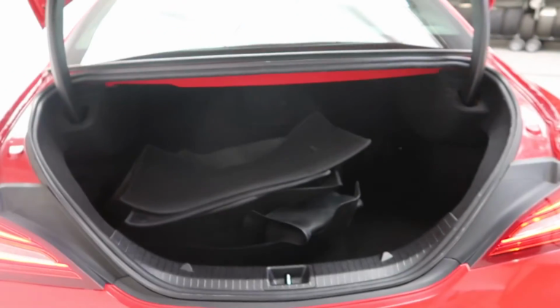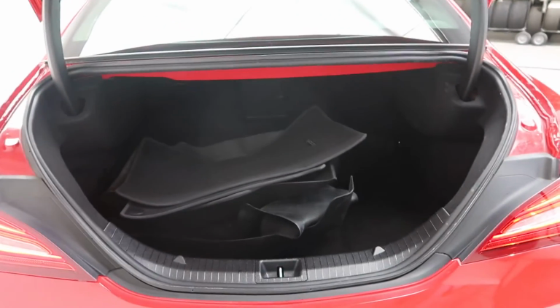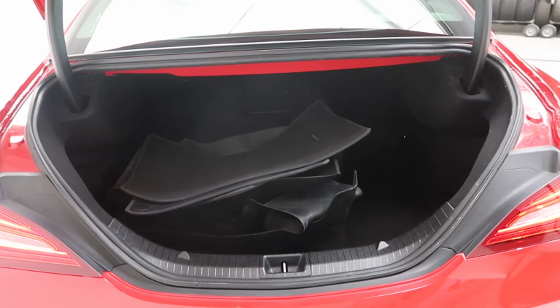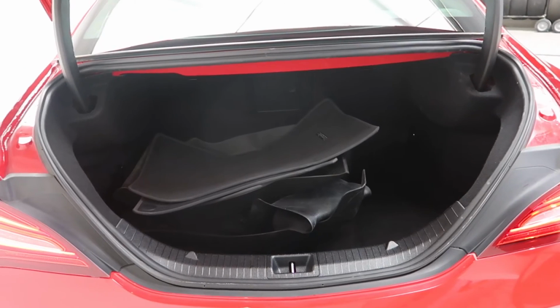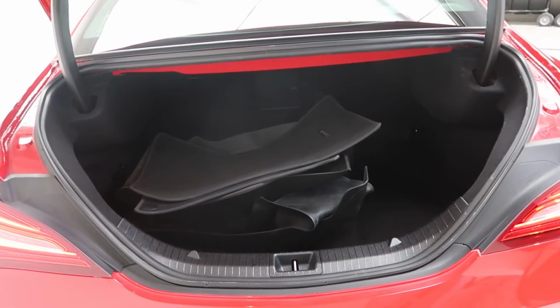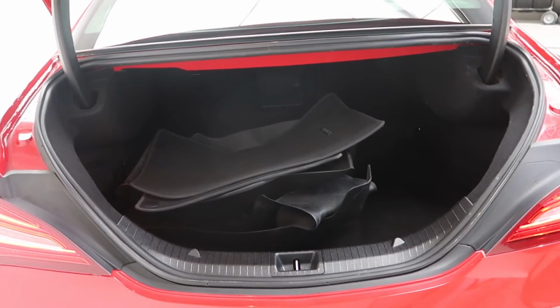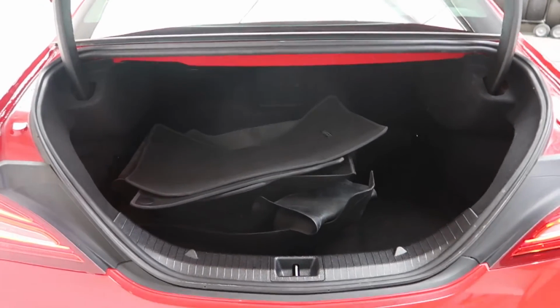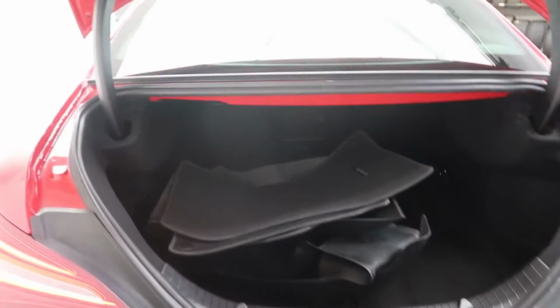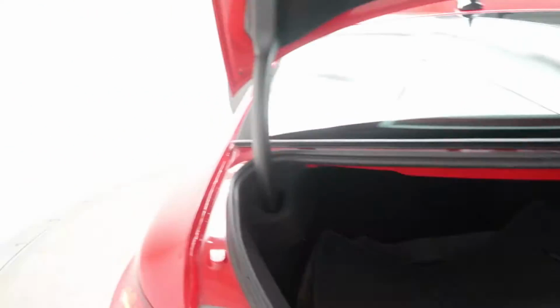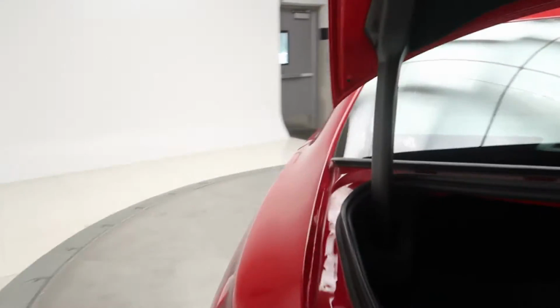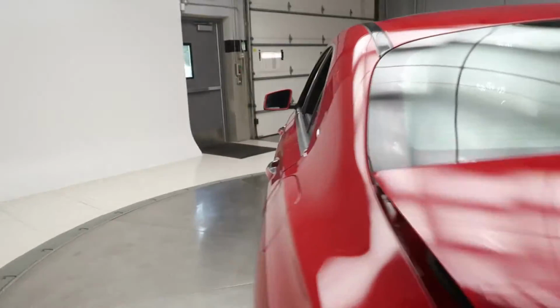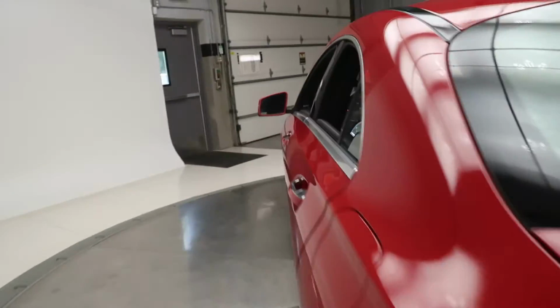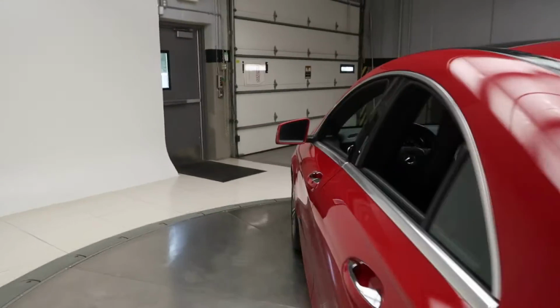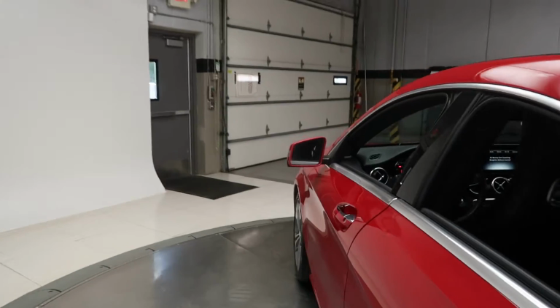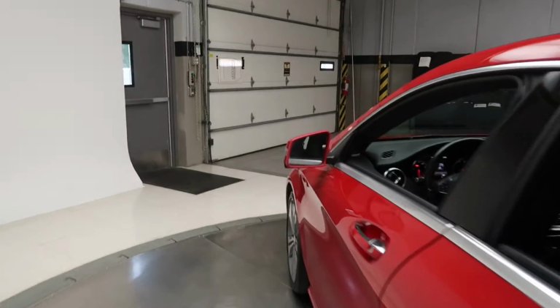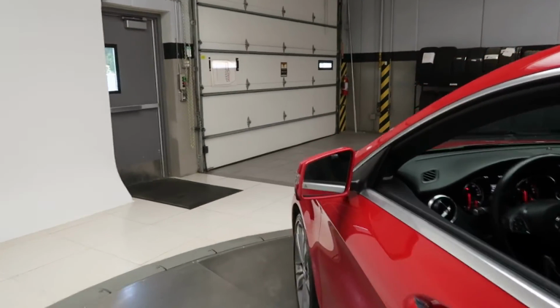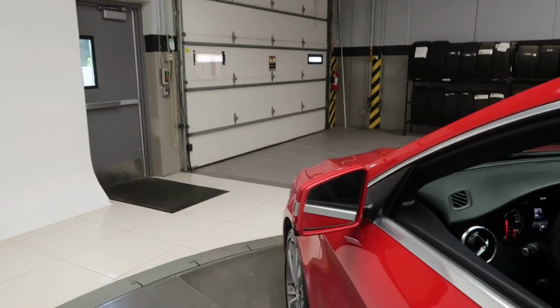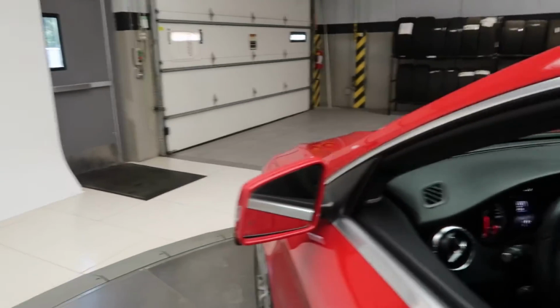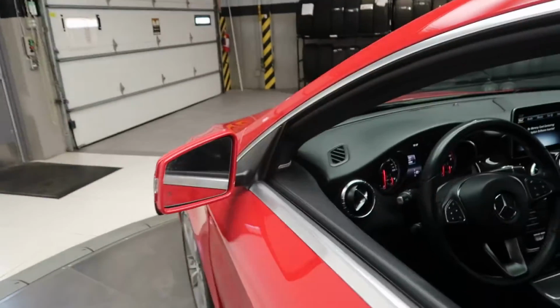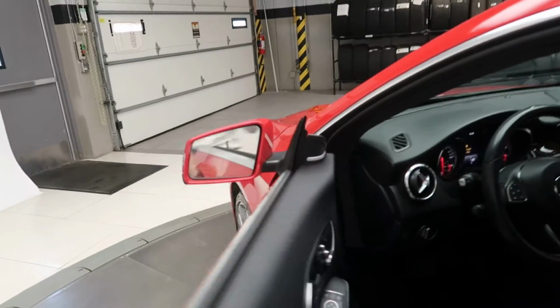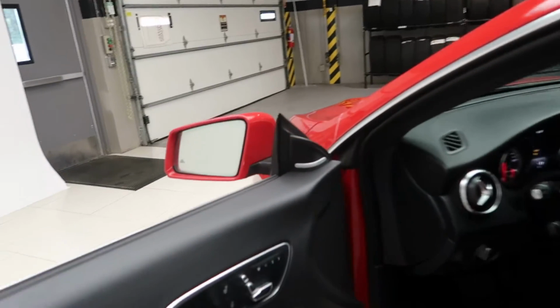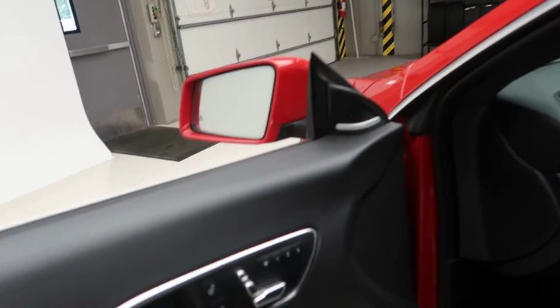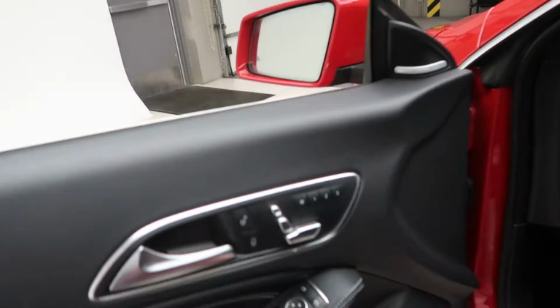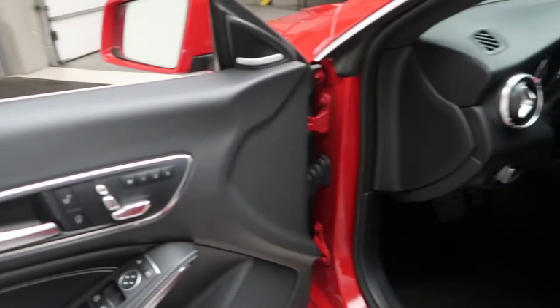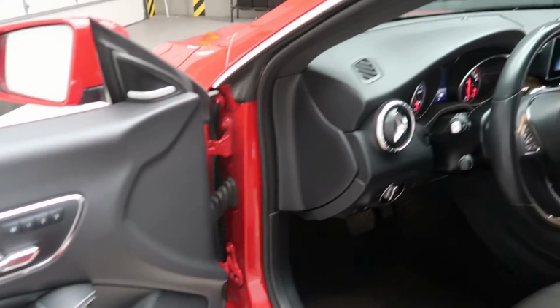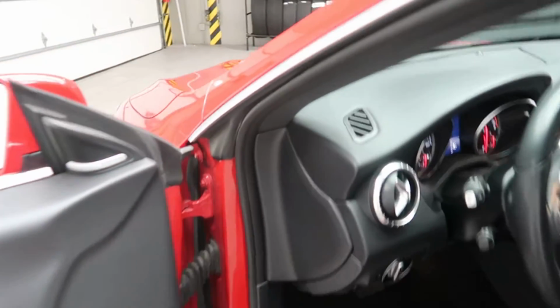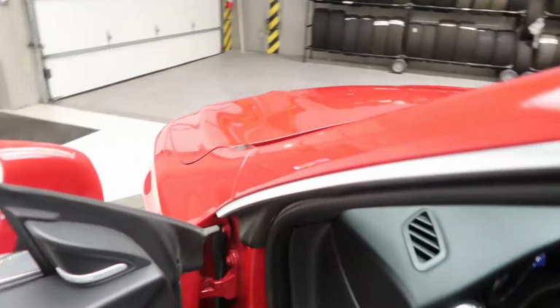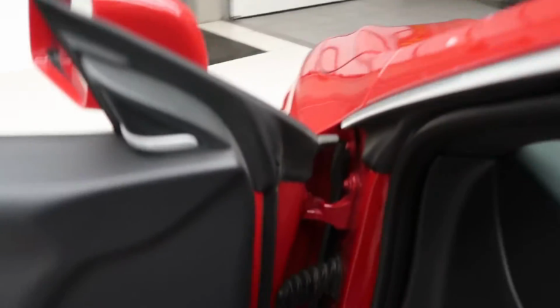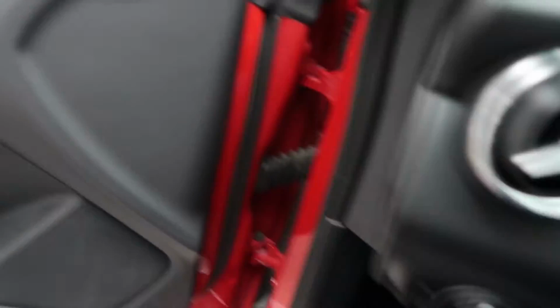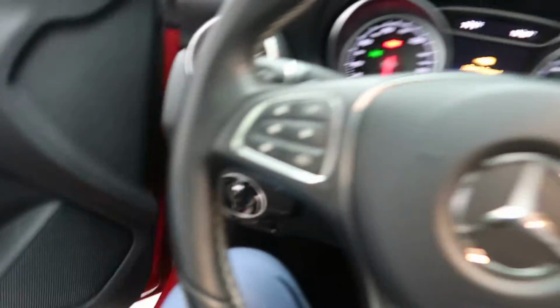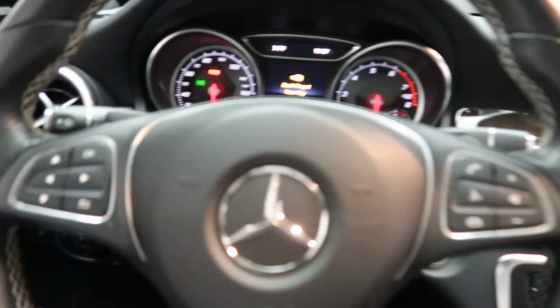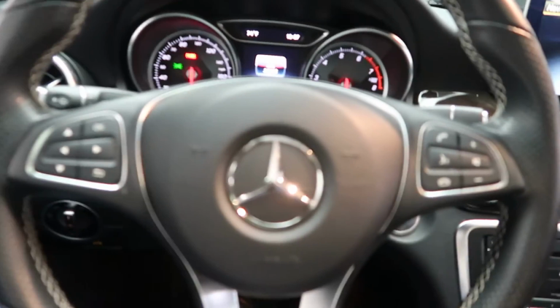A clean set of all-season and regular floor mats. Premium one package with blind spot assist. Harman Kardon sound system. Memory seats. Smartphone integration with Android Auto and Apple CarPlay.